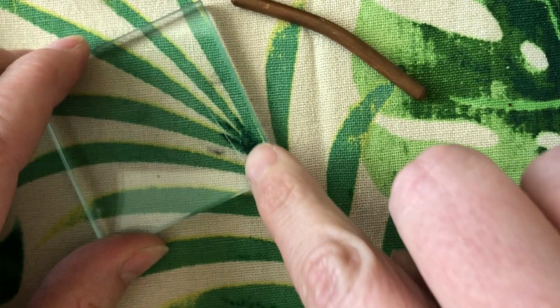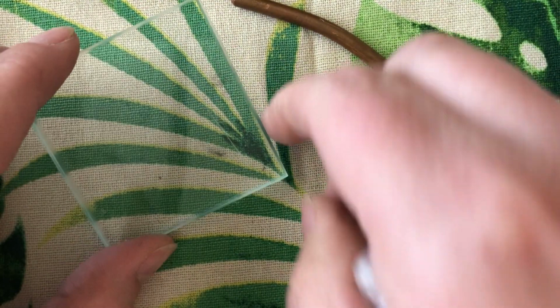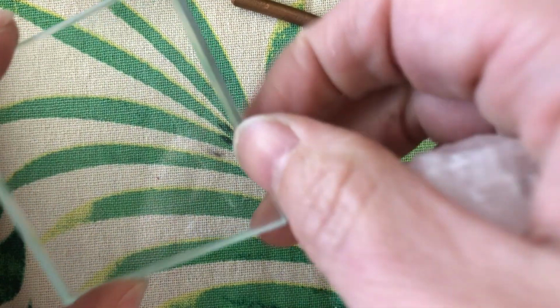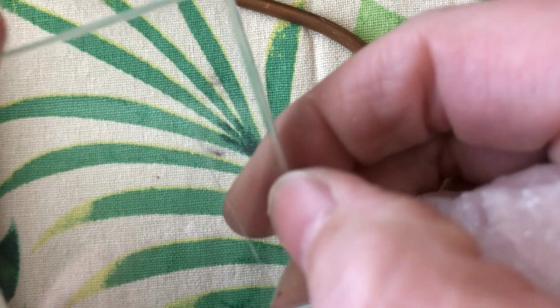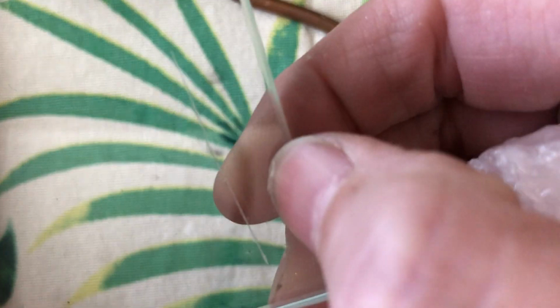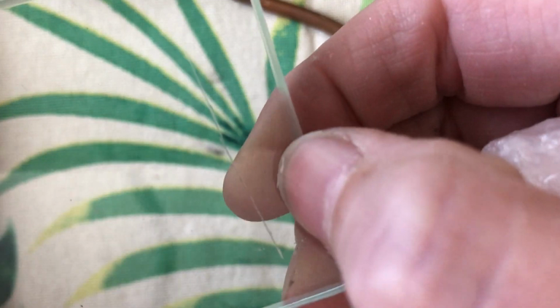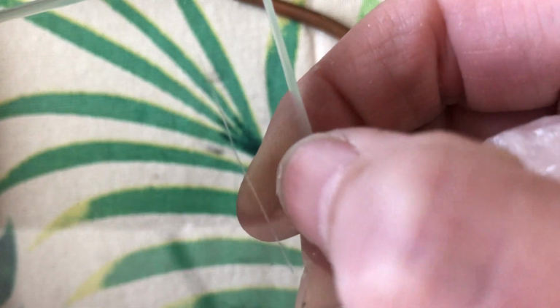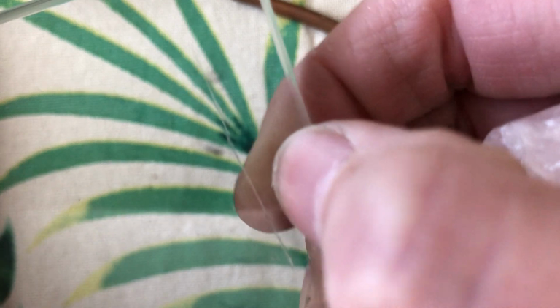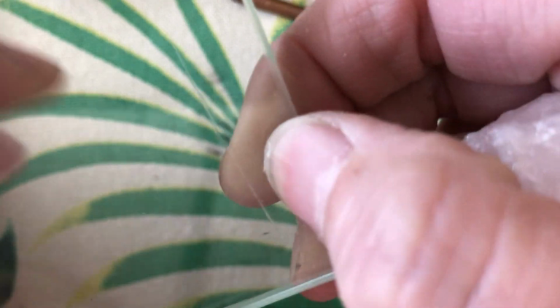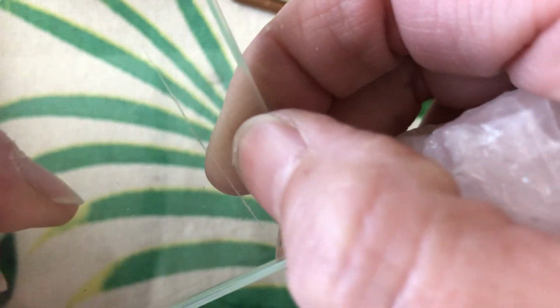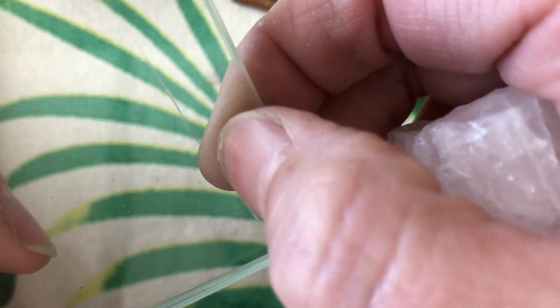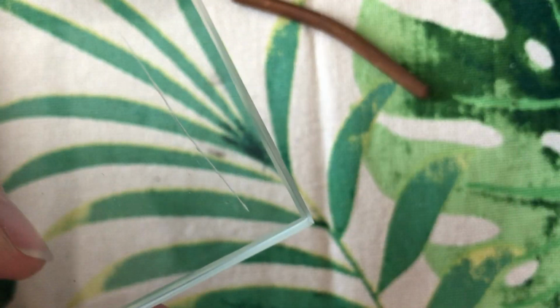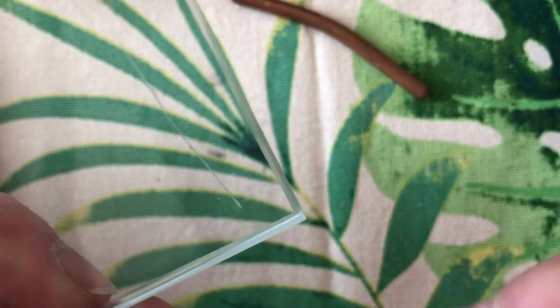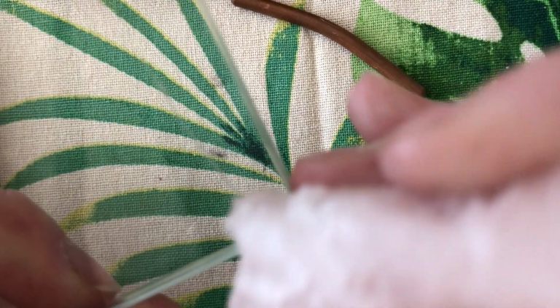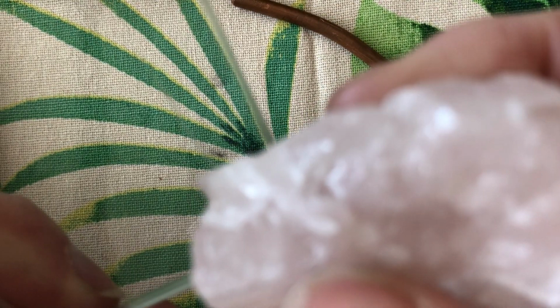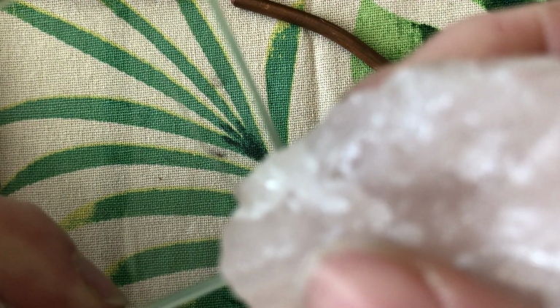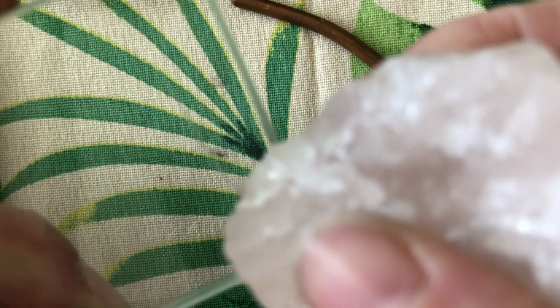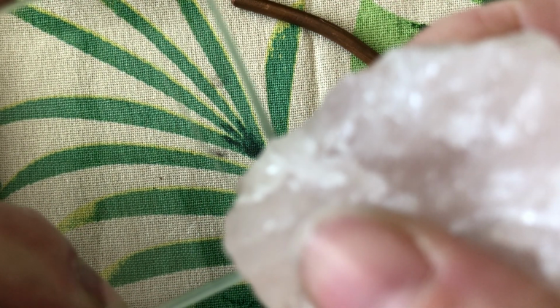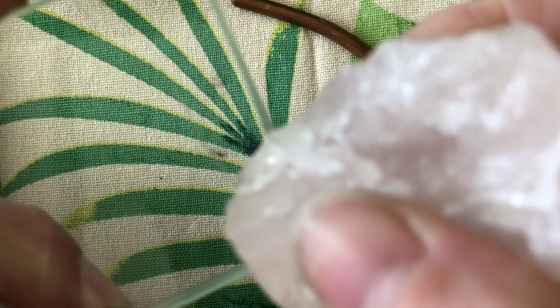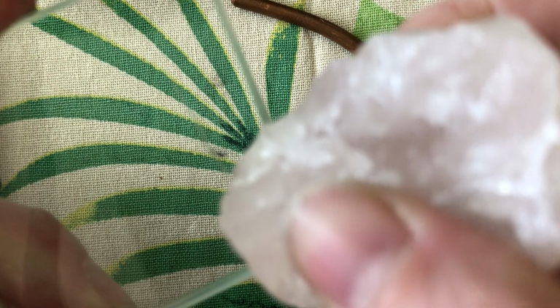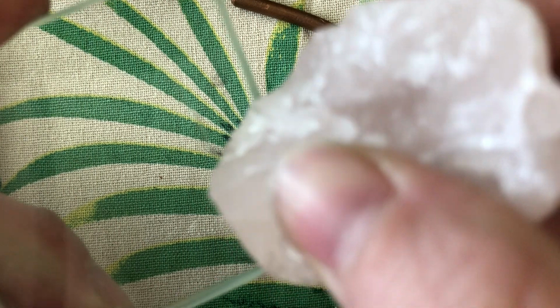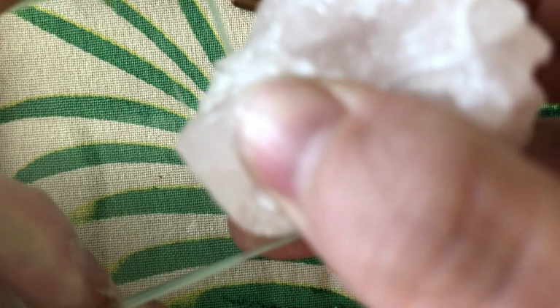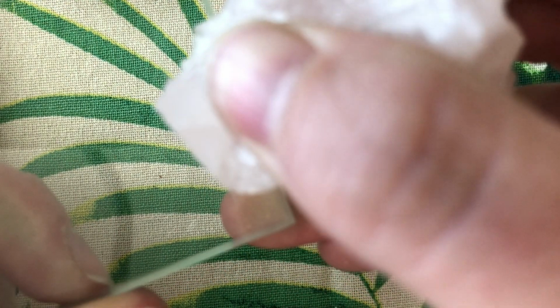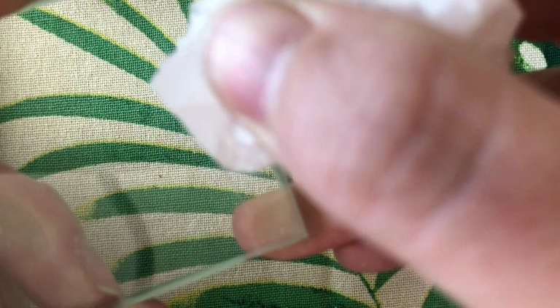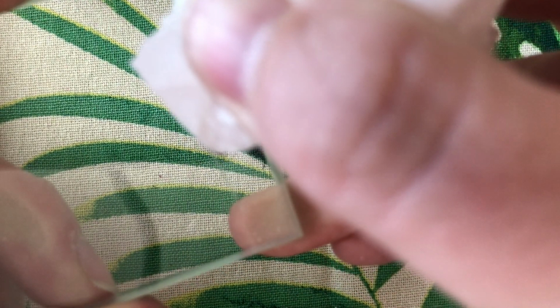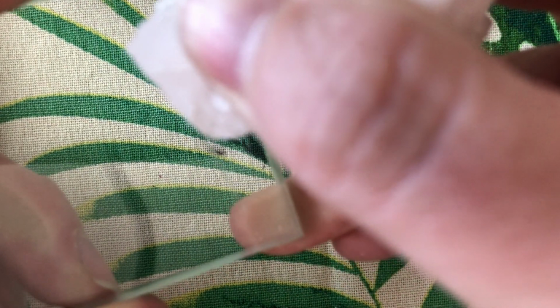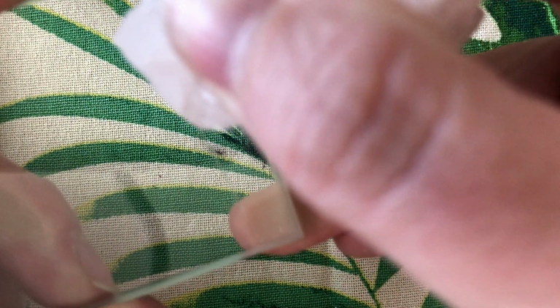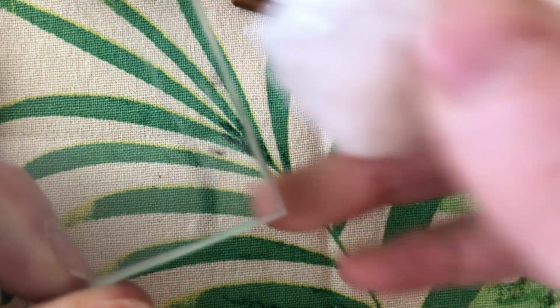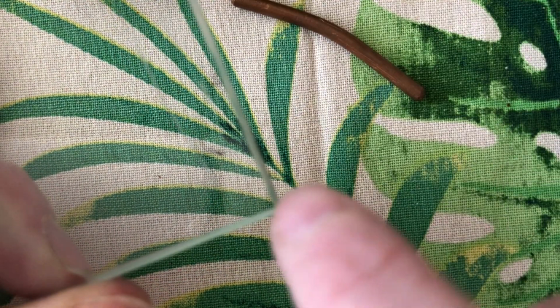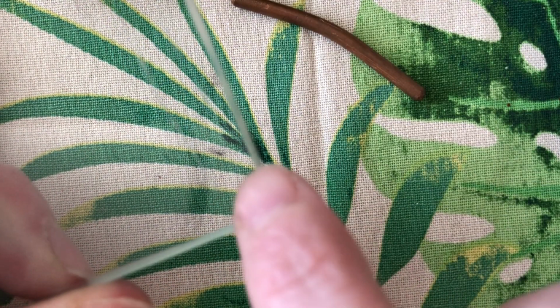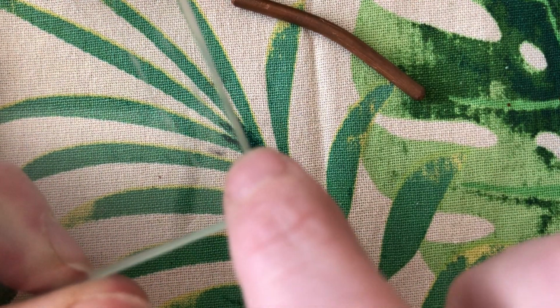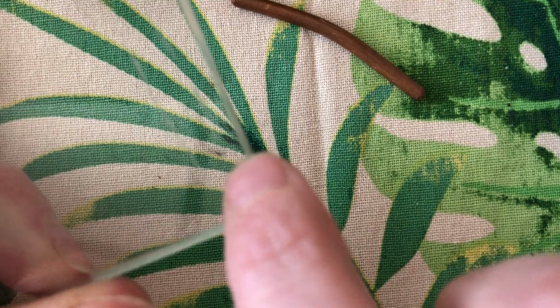Hopefully you could hear that and you can see that scratch there — let me do it one more time so you can see it a little better. But of course it scratches glass.